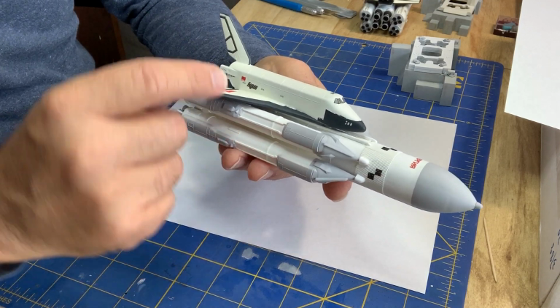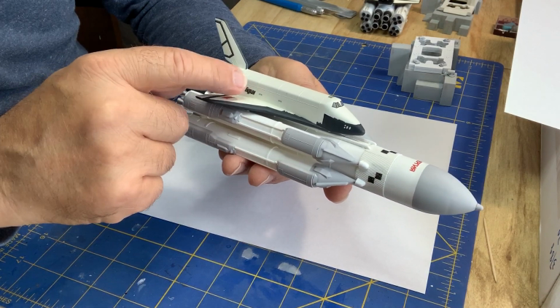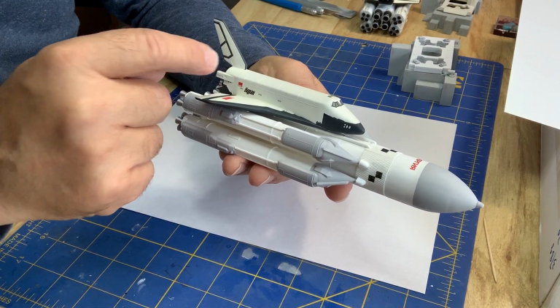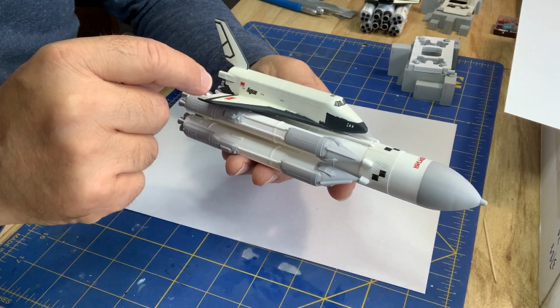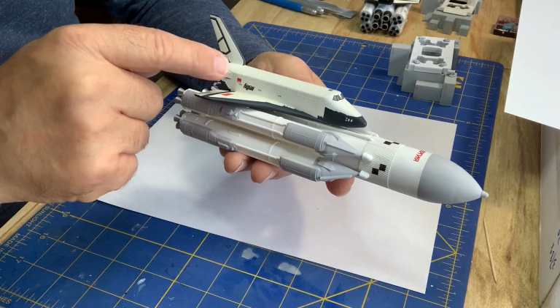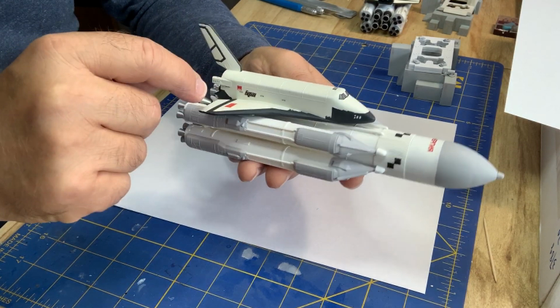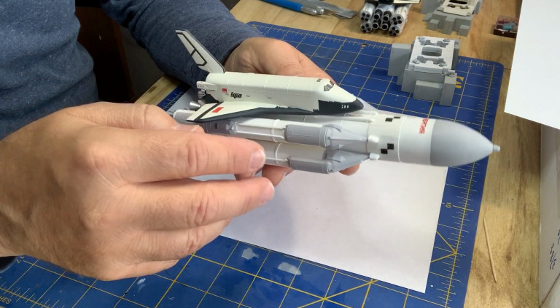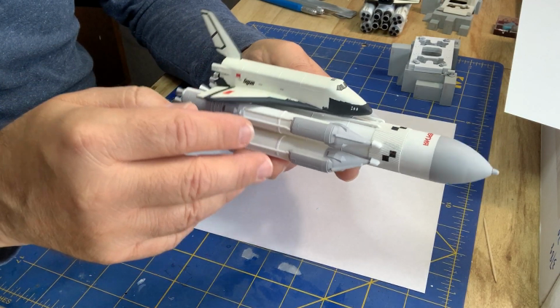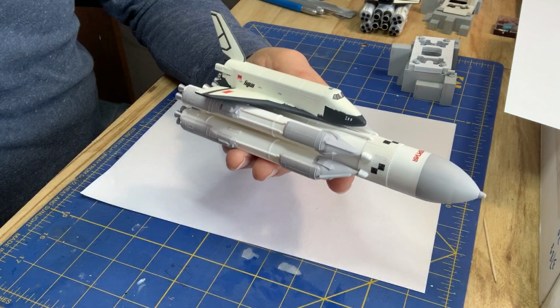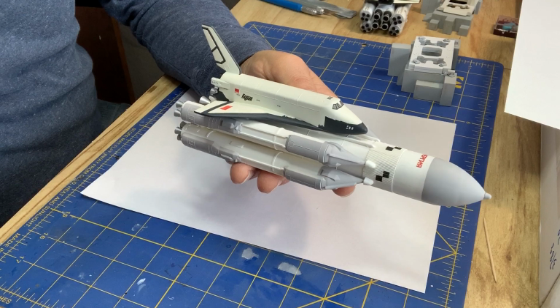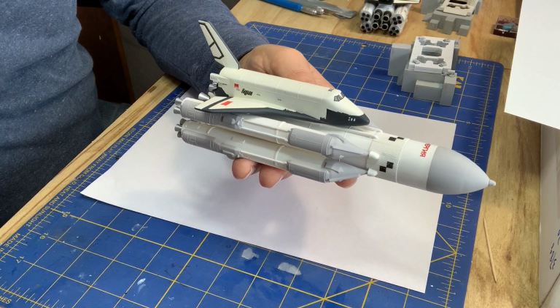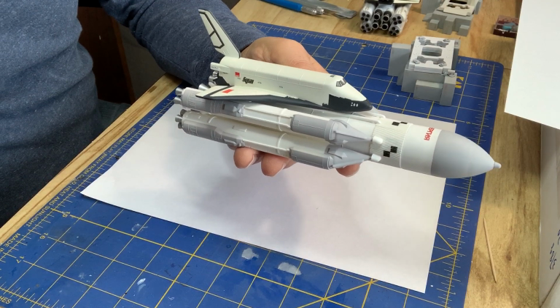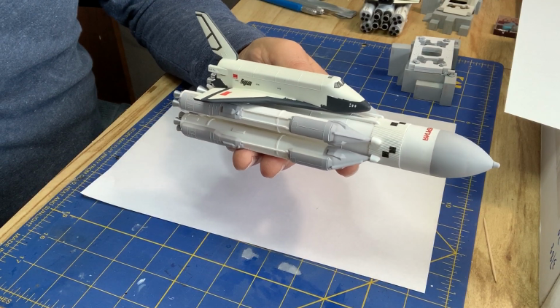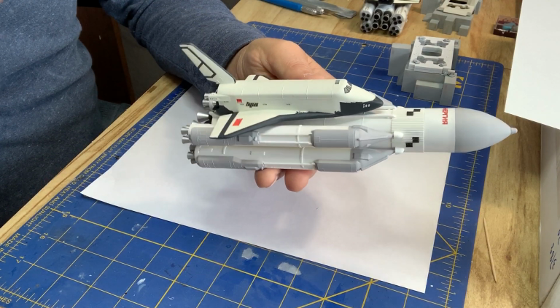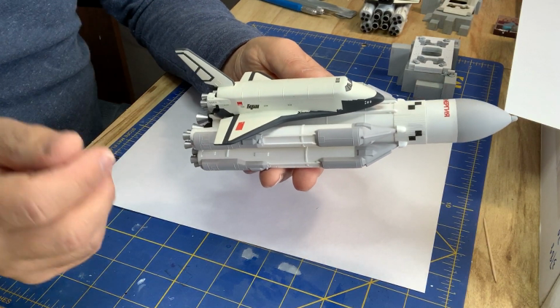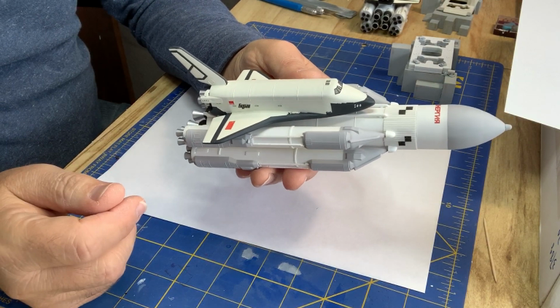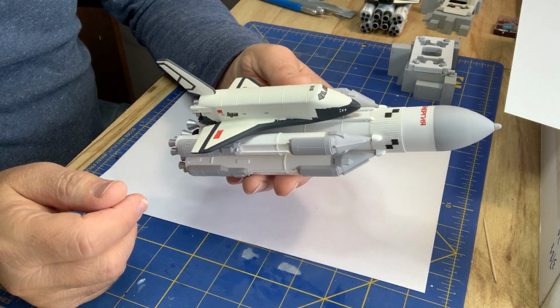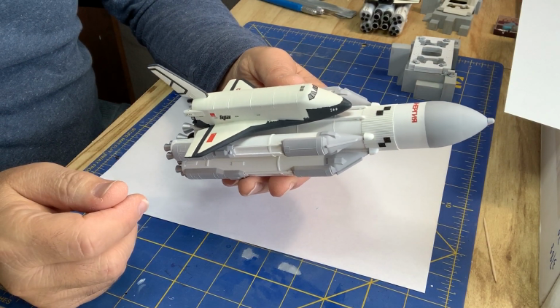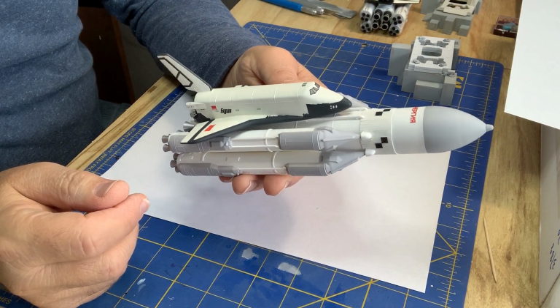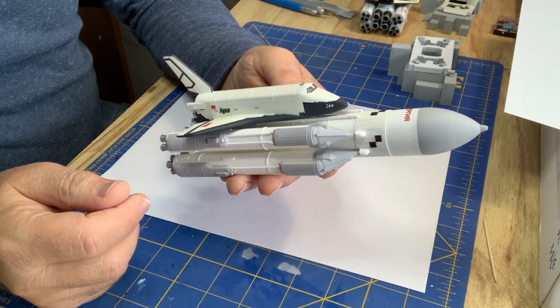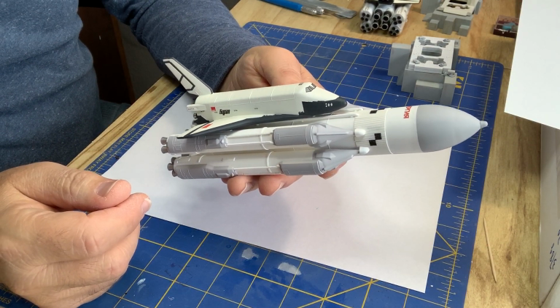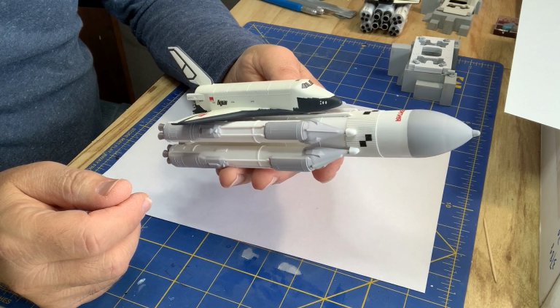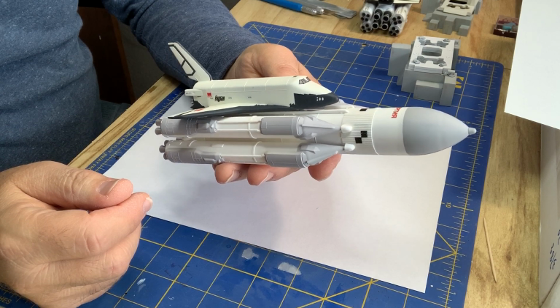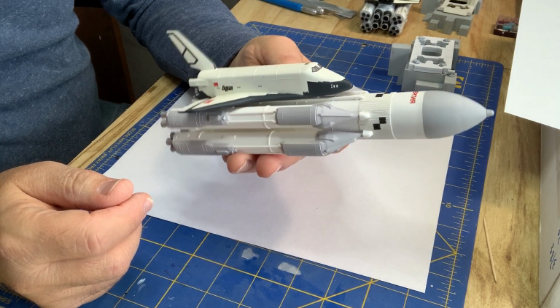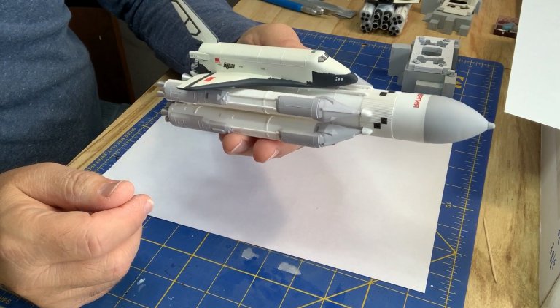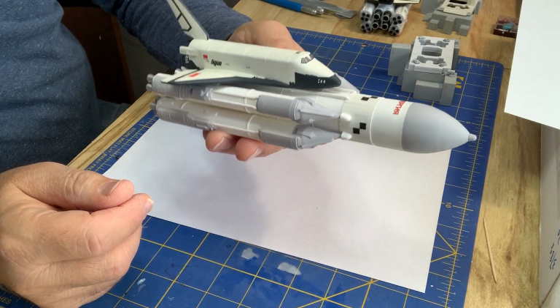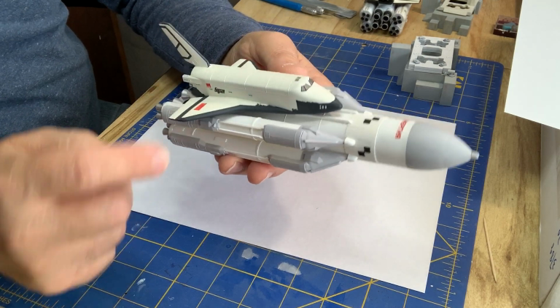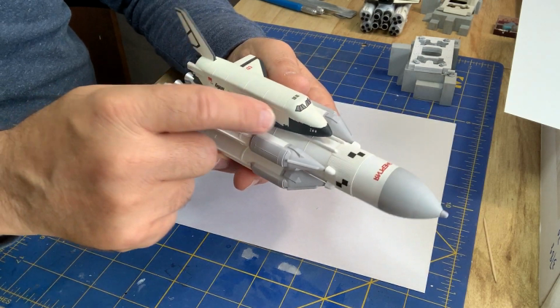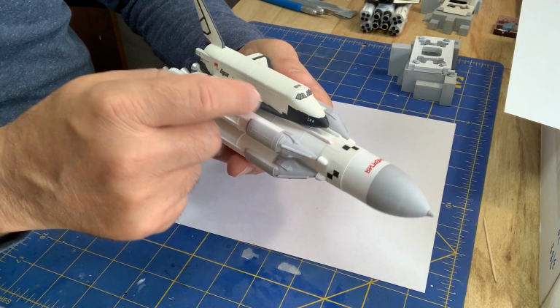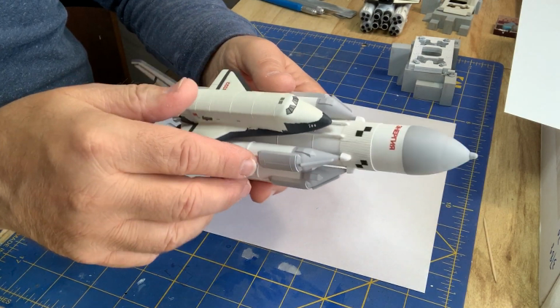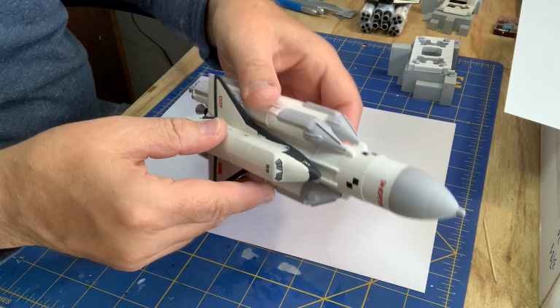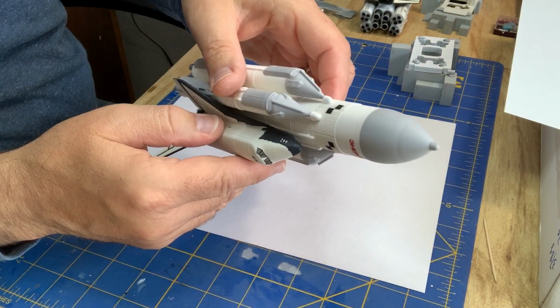Some of these were from the kit on the side on the wingtop. Some were scaled down from one of the other kits. Other things including the little tile patterns on the side.